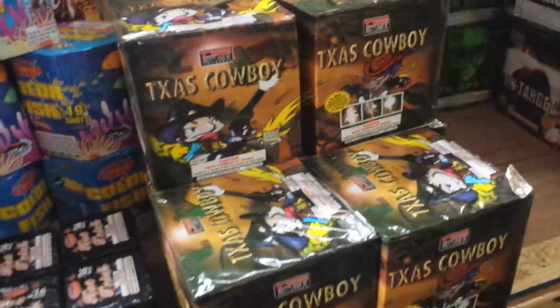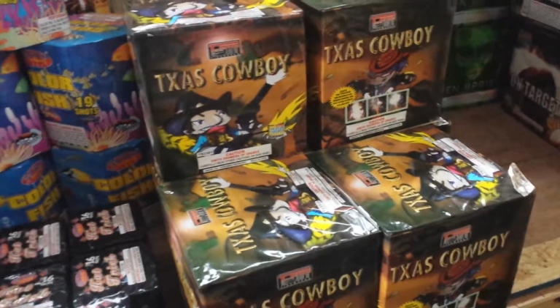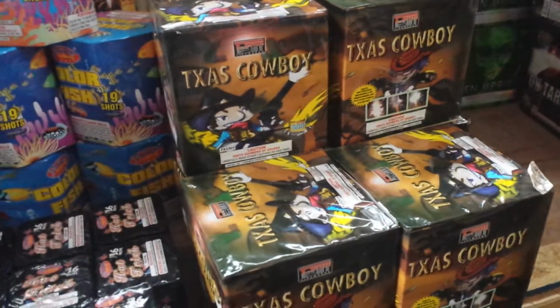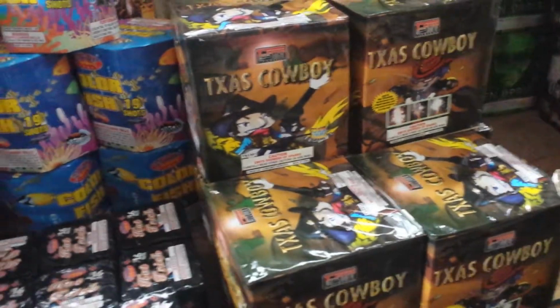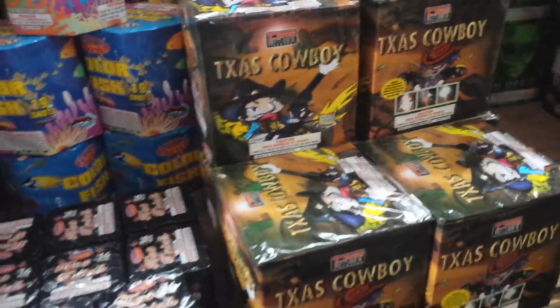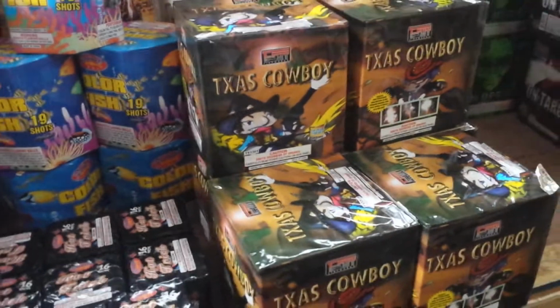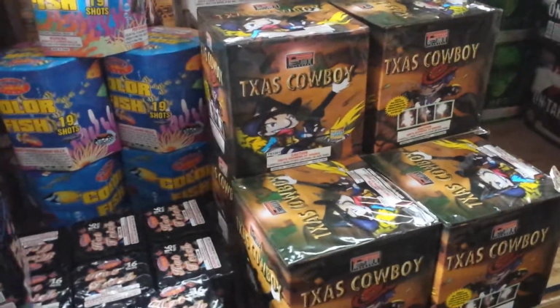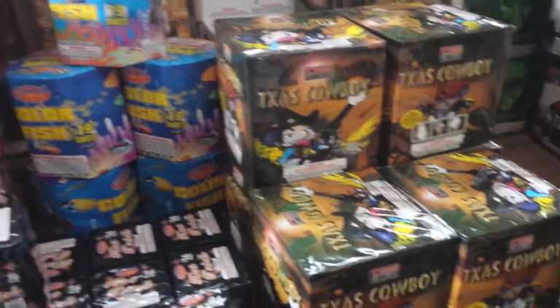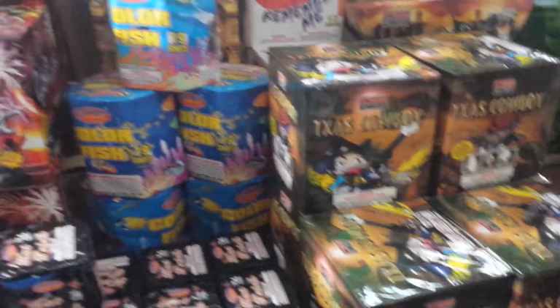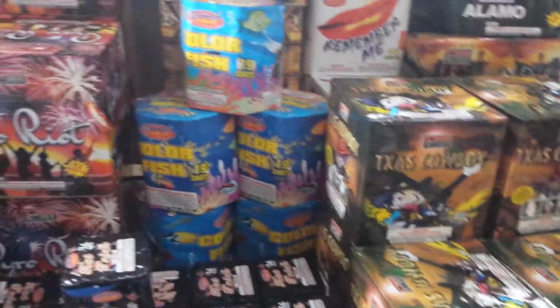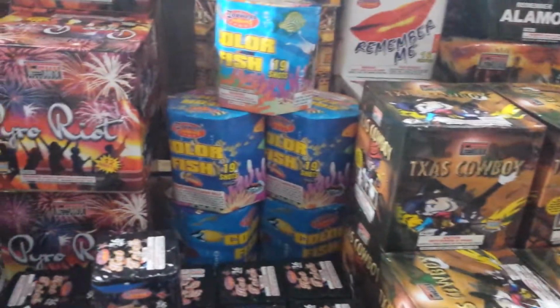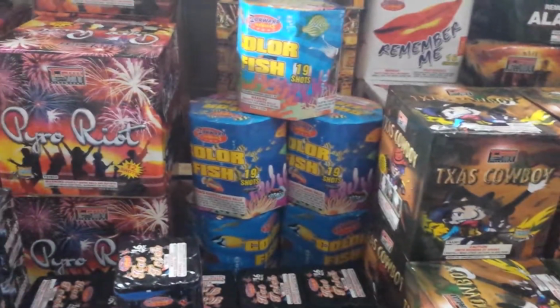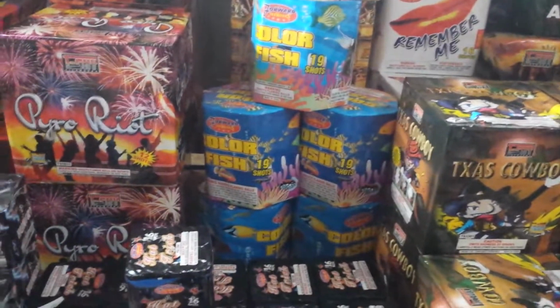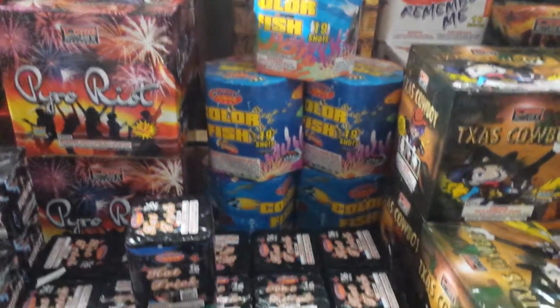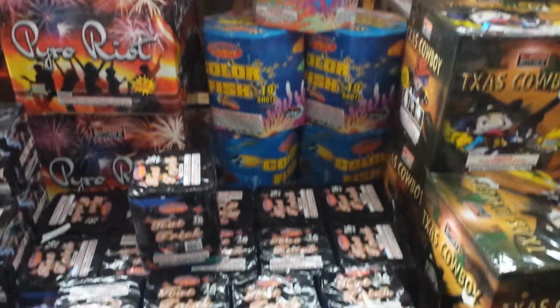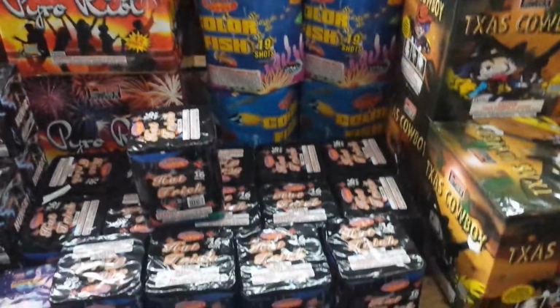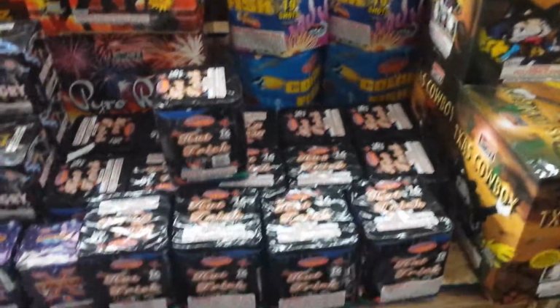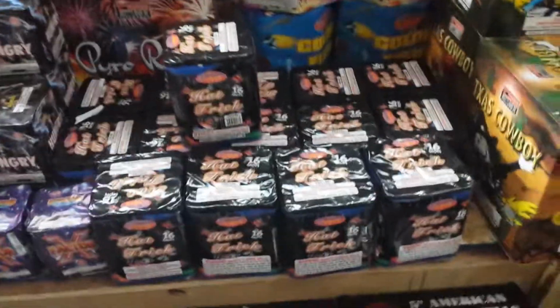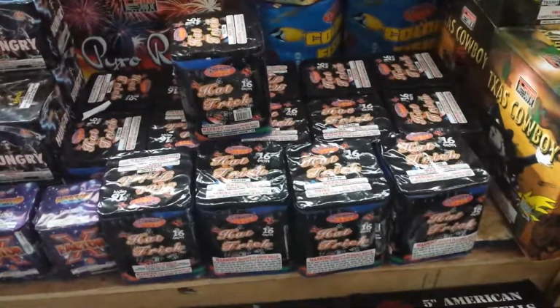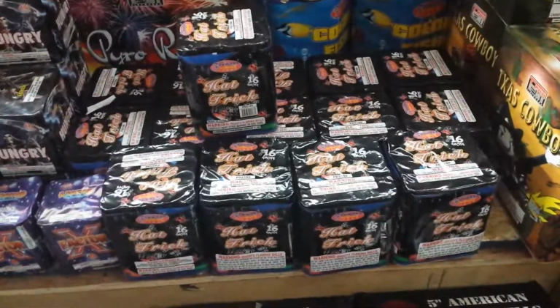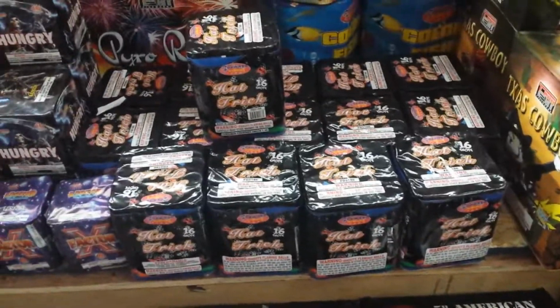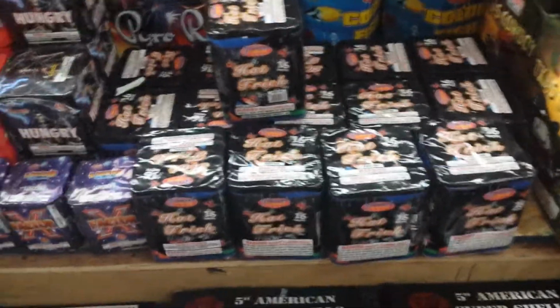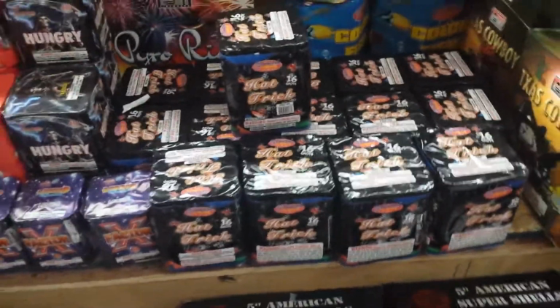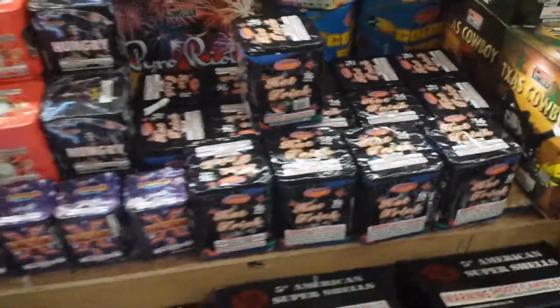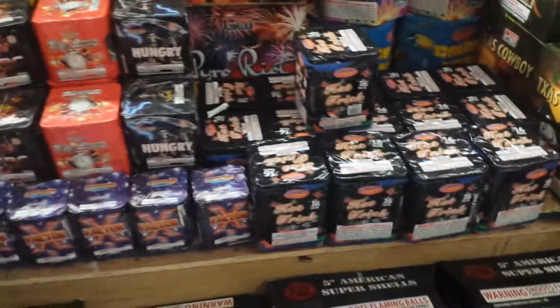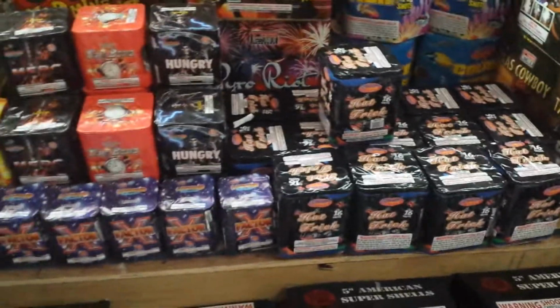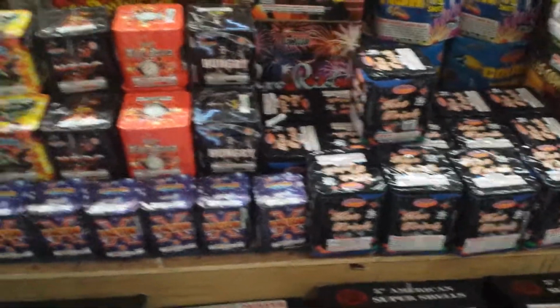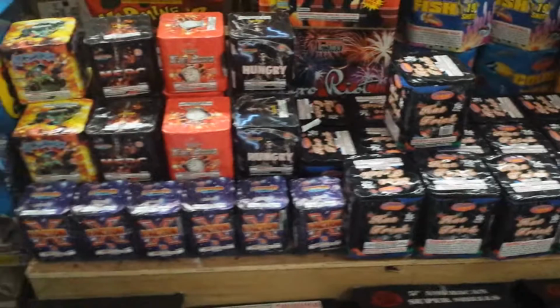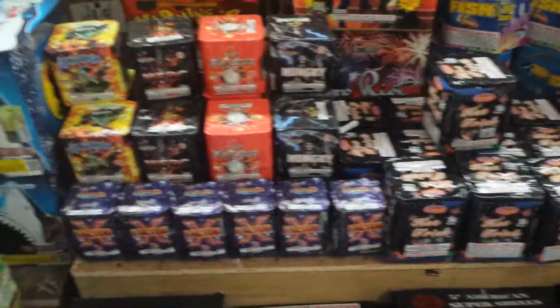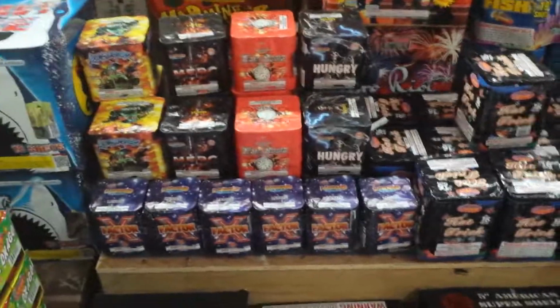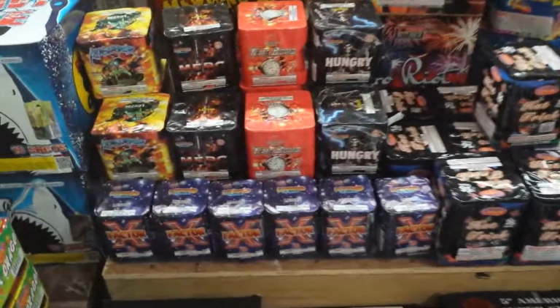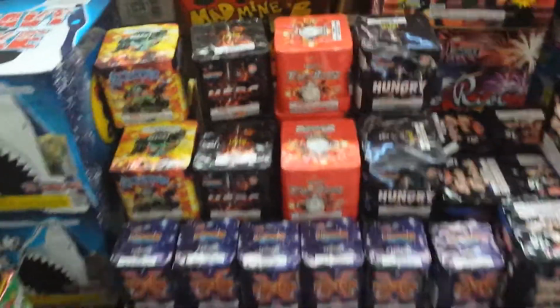Texas Cowboy, a pretty nice fountain for this year. Color Fish, Hat Trick — an old favorite from many years past — so we always seem to get that one.